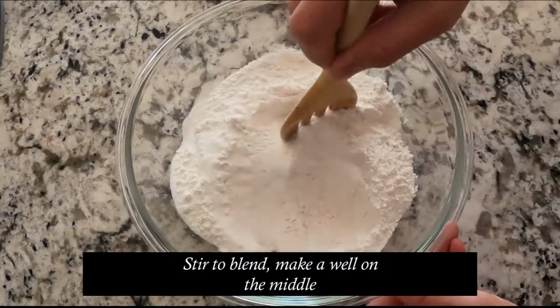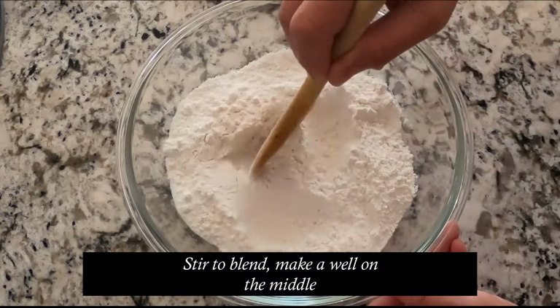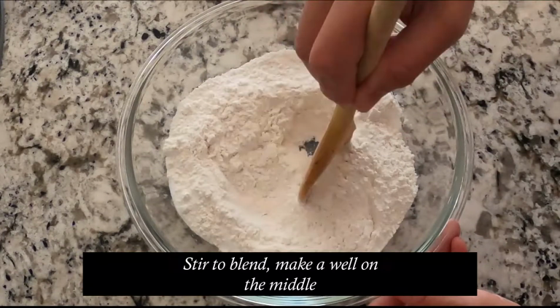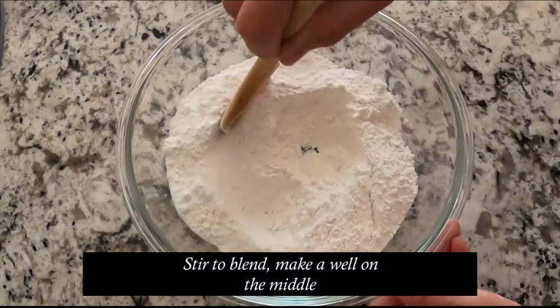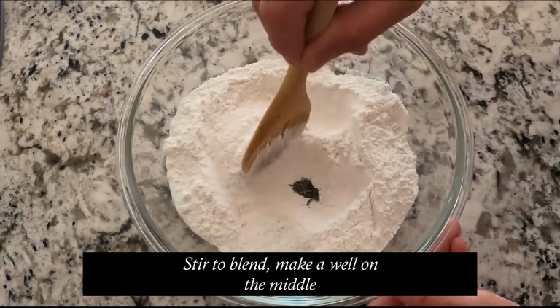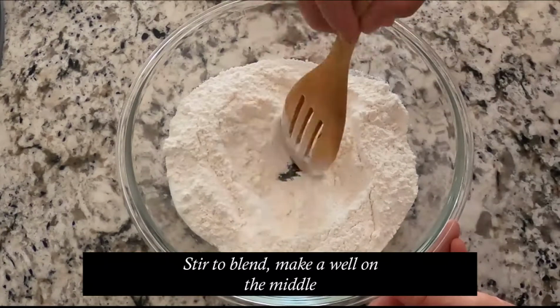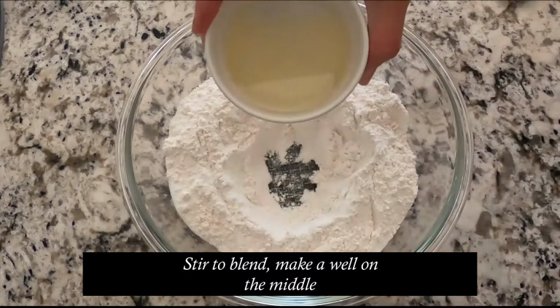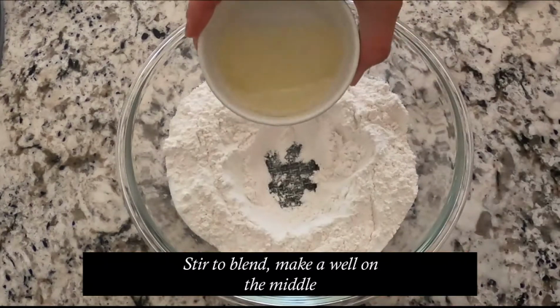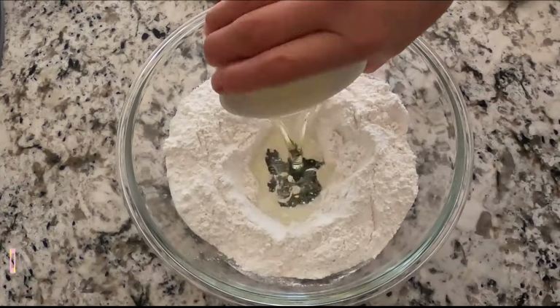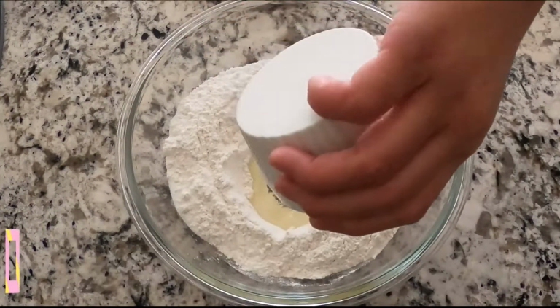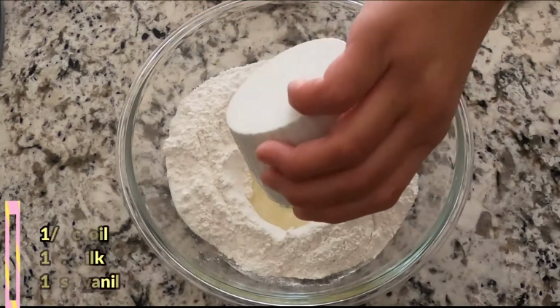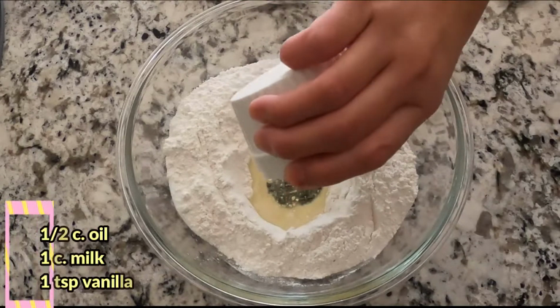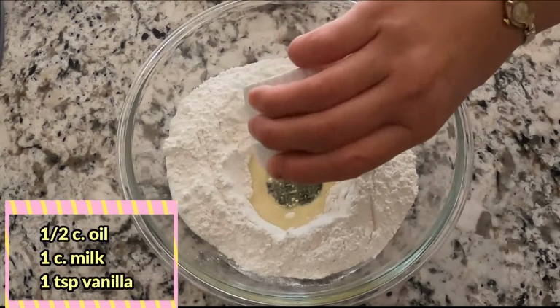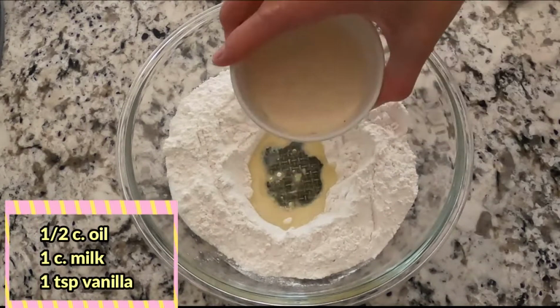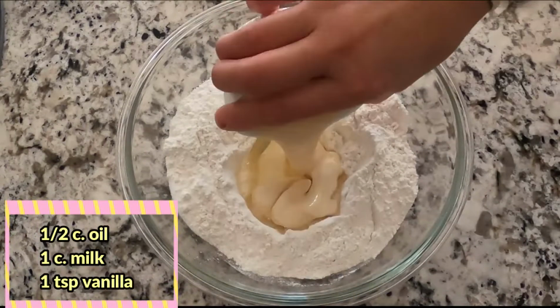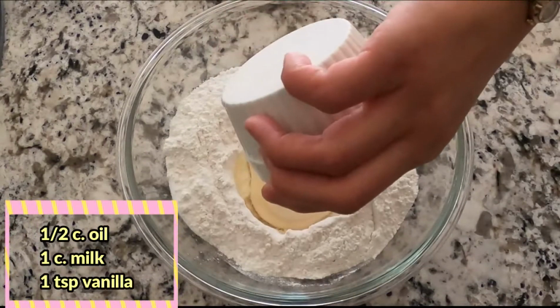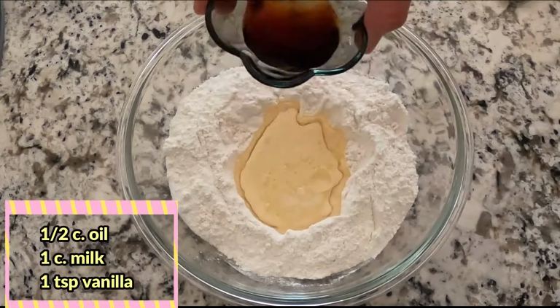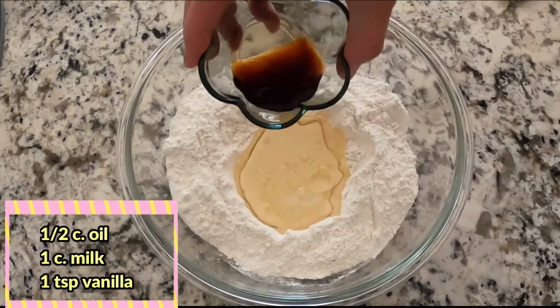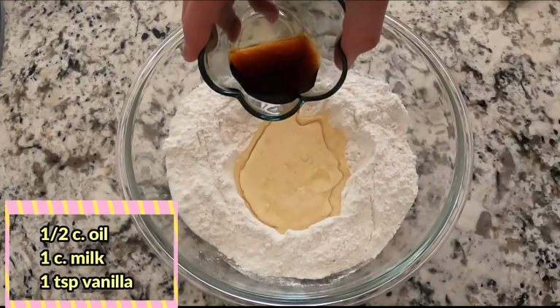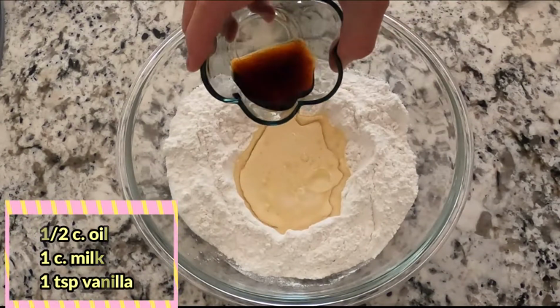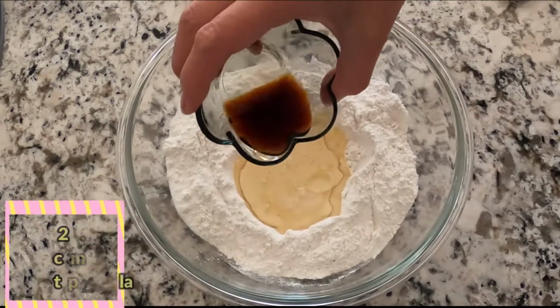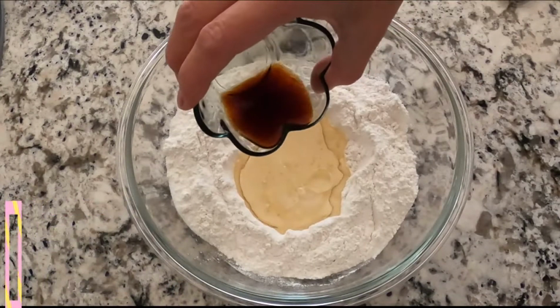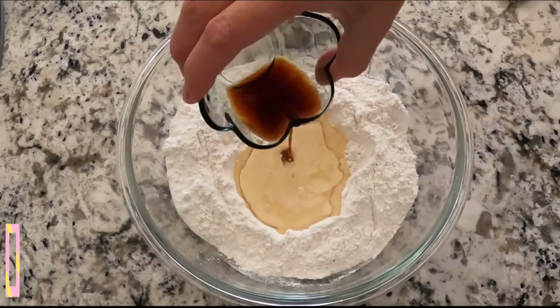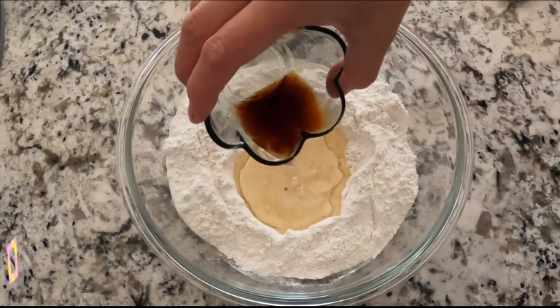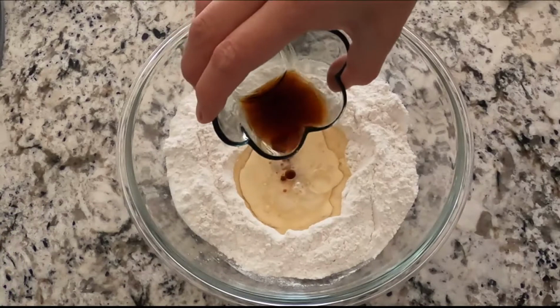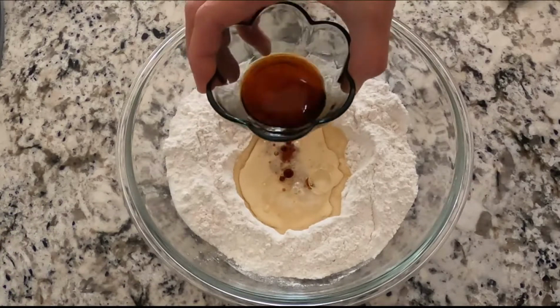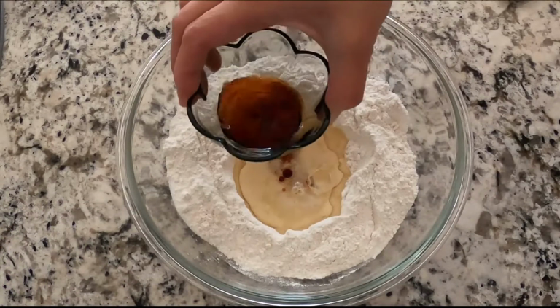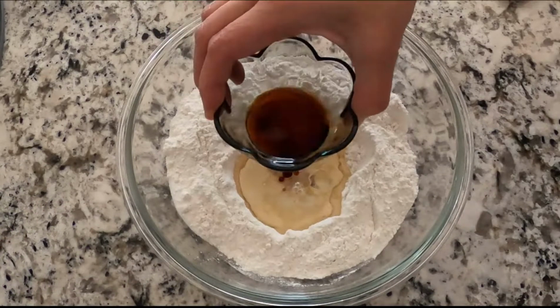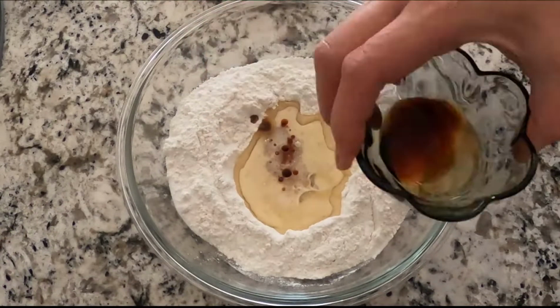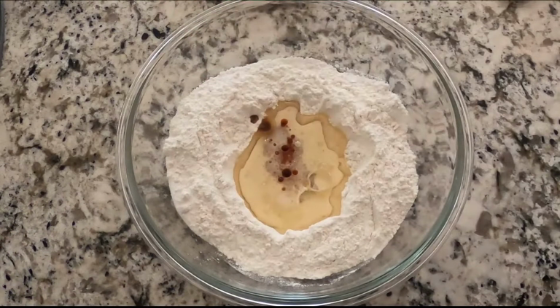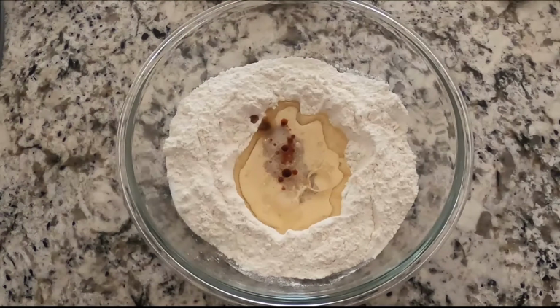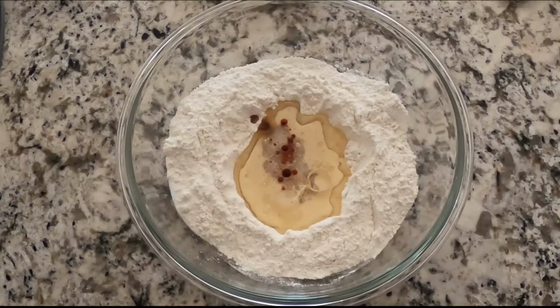Then make a well in the middle. On the well, we will add our oil, the milk, and vanilla — but only half. The other half we will use for the actual custard.